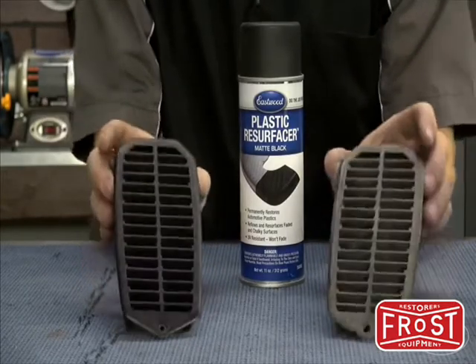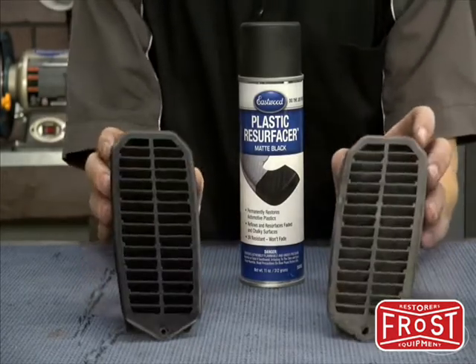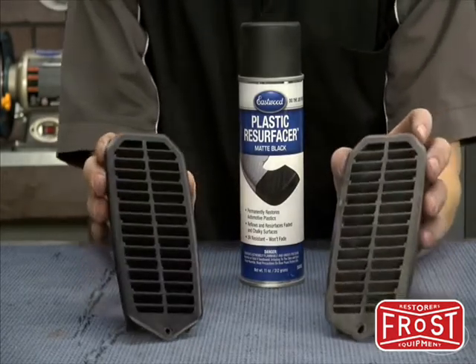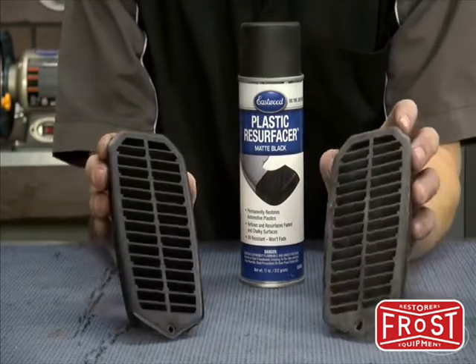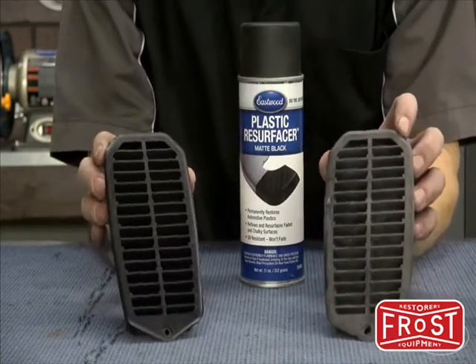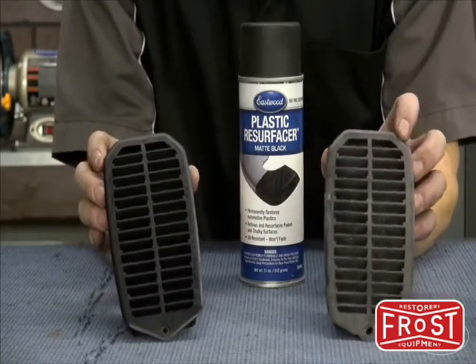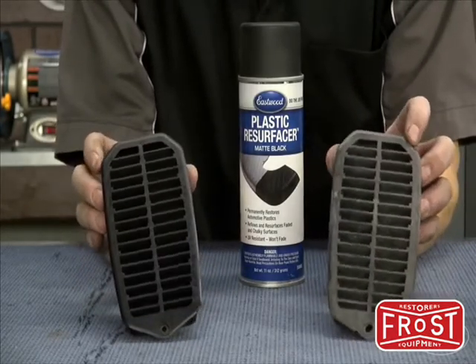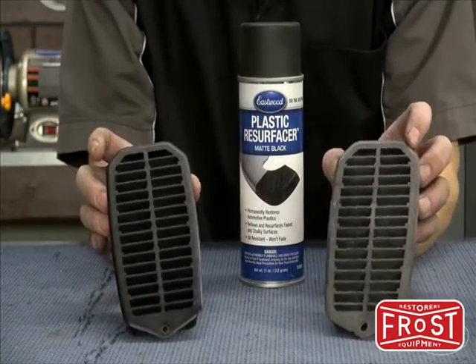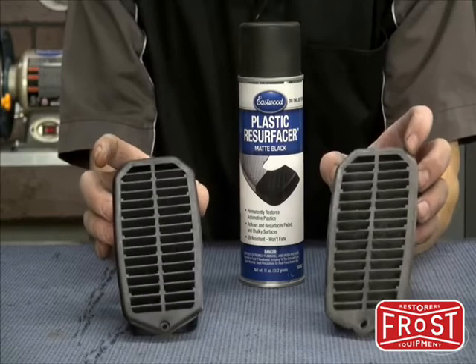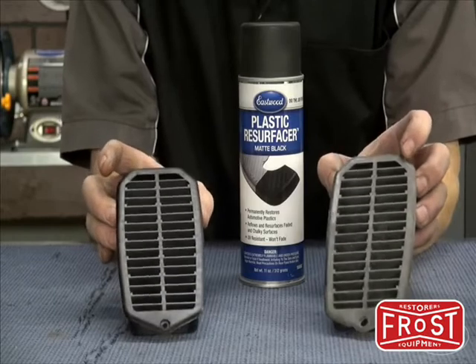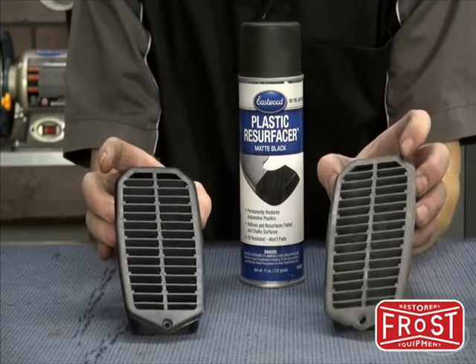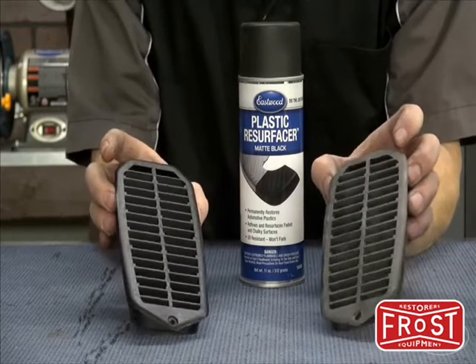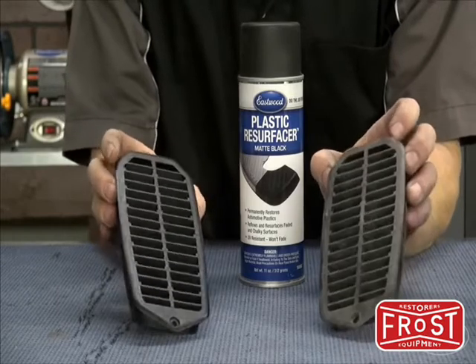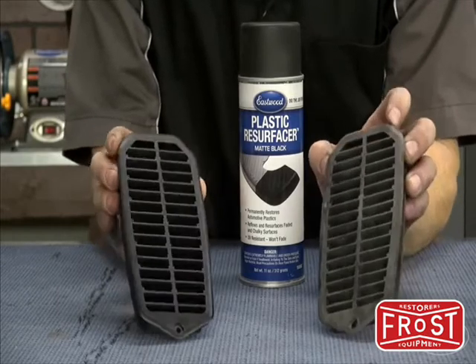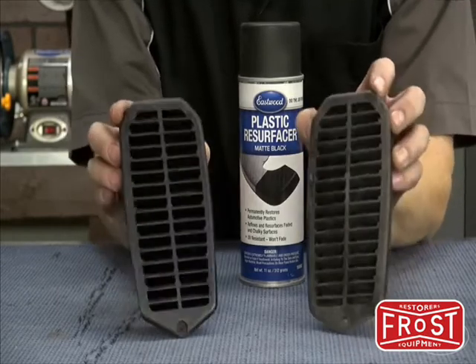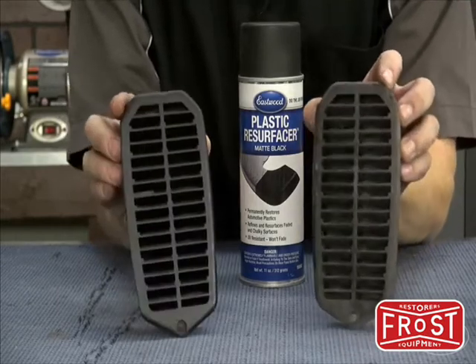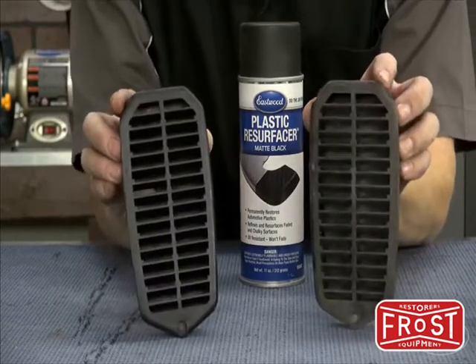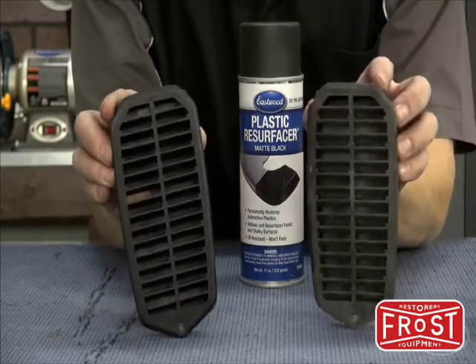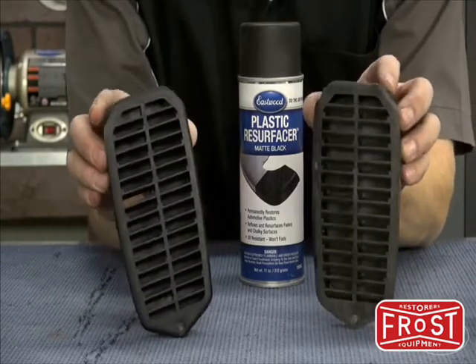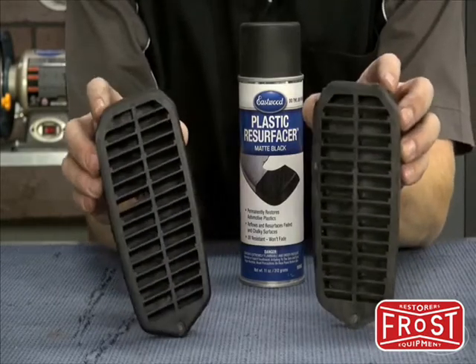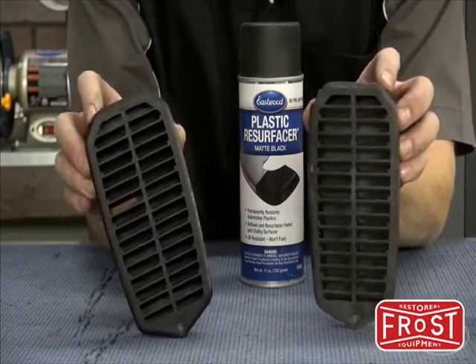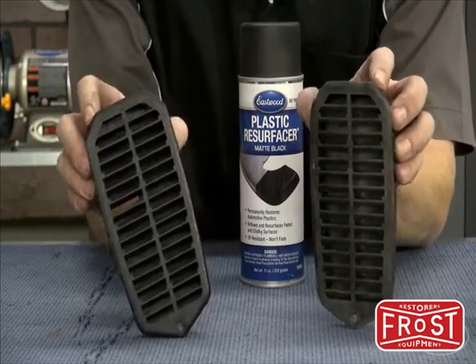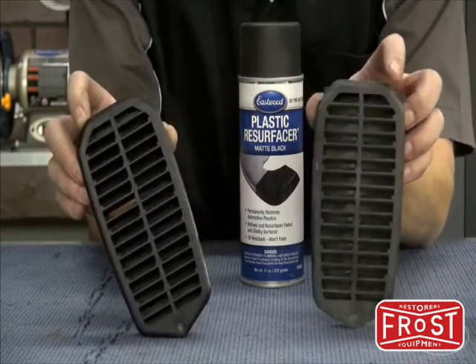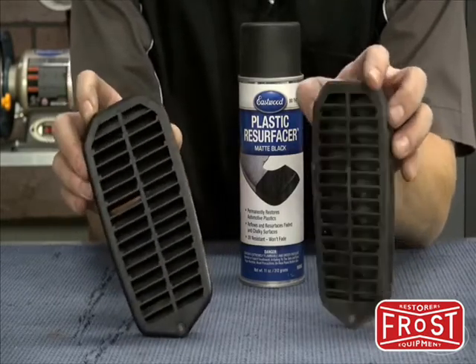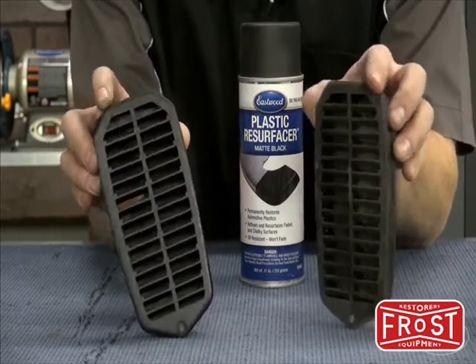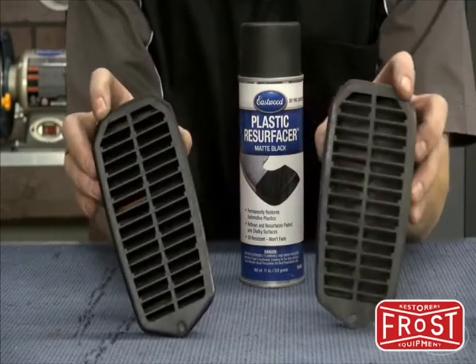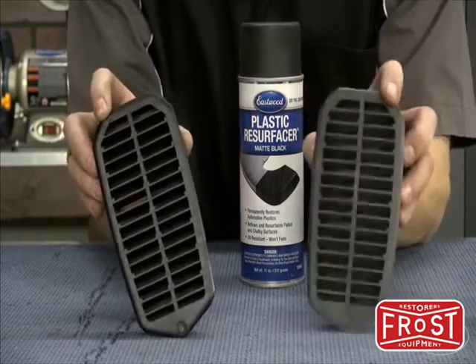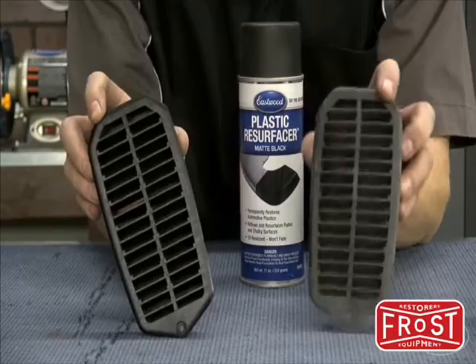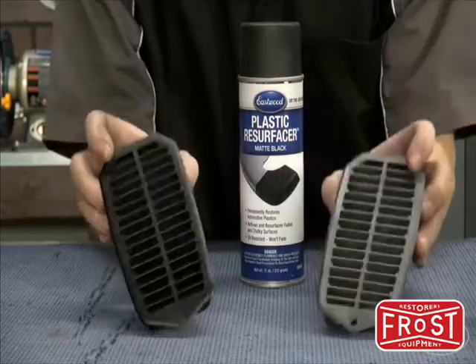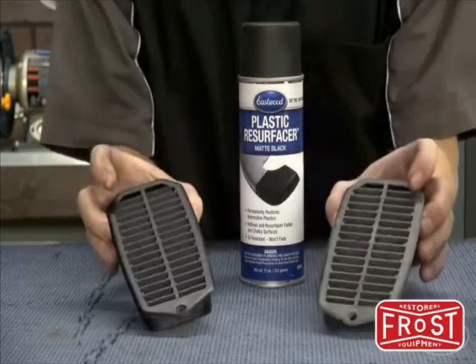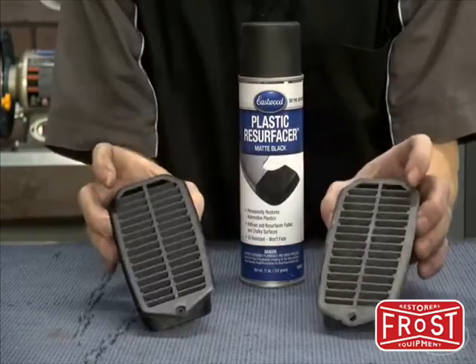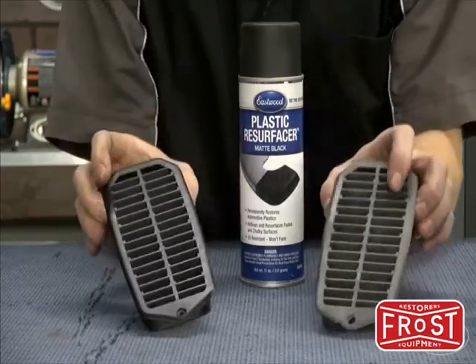Check out the before and after on these pressure relief vents from our 78 Camaro Project Z sled. Now I don't have to buy these and they look brand new.